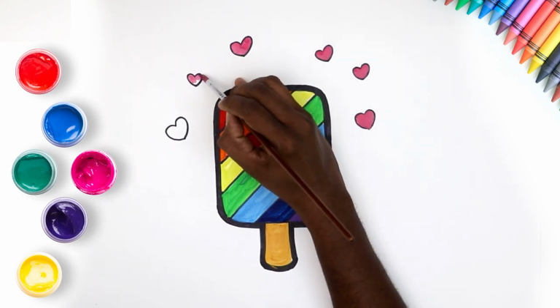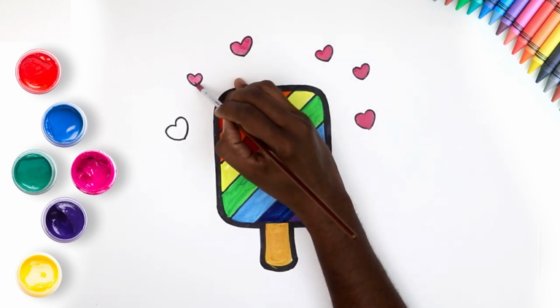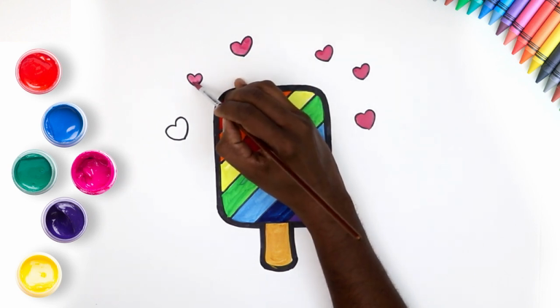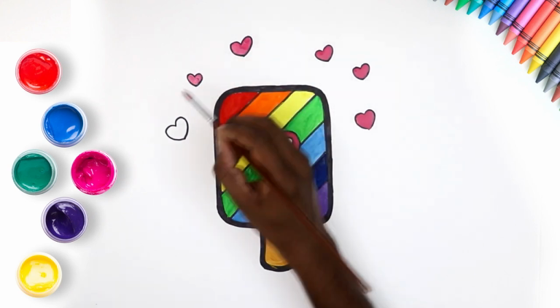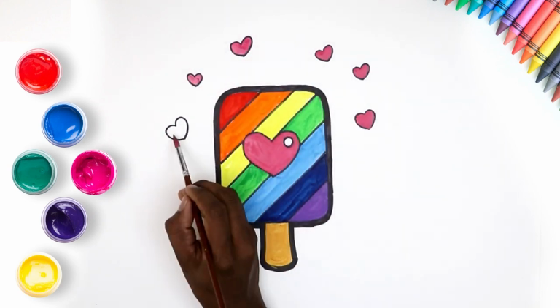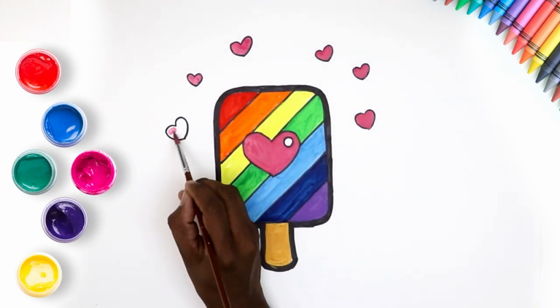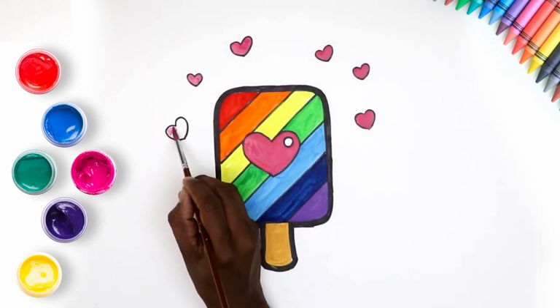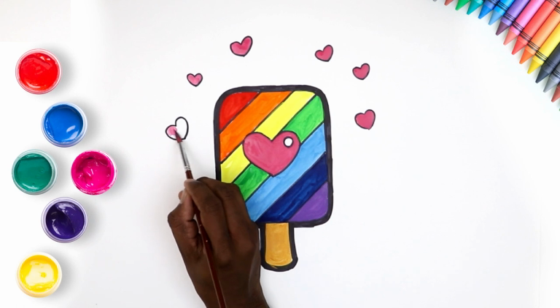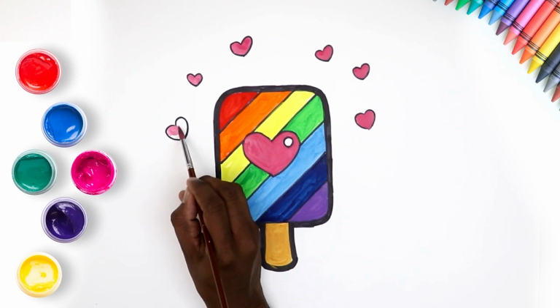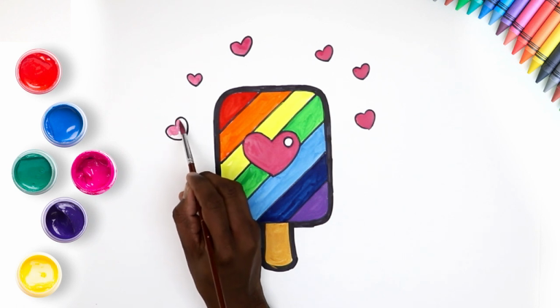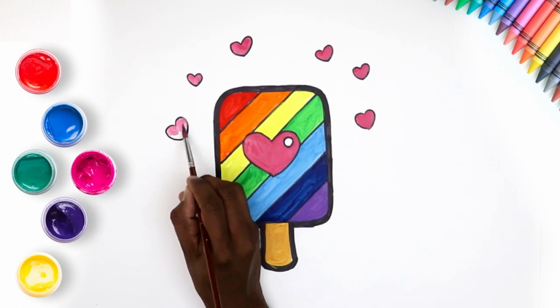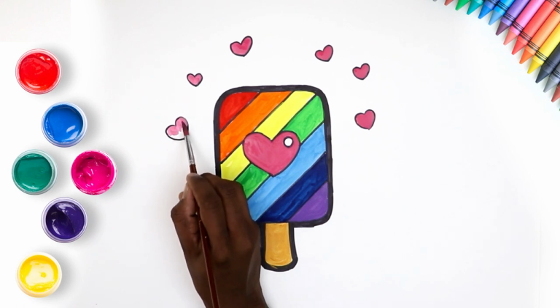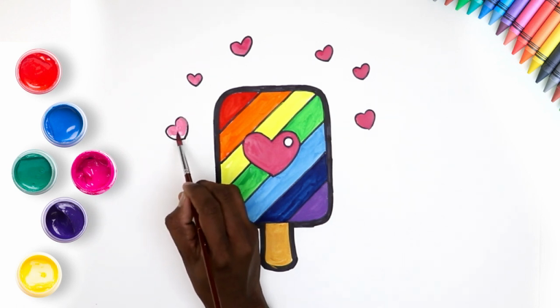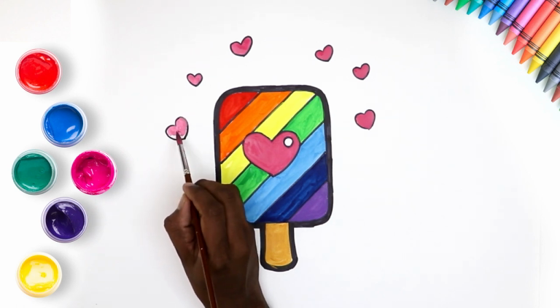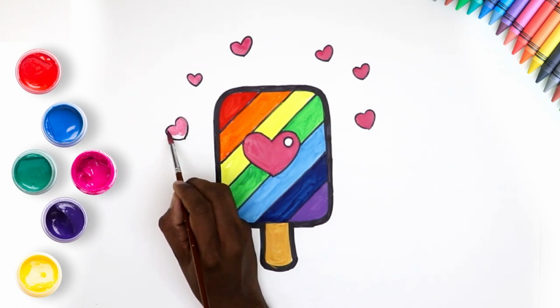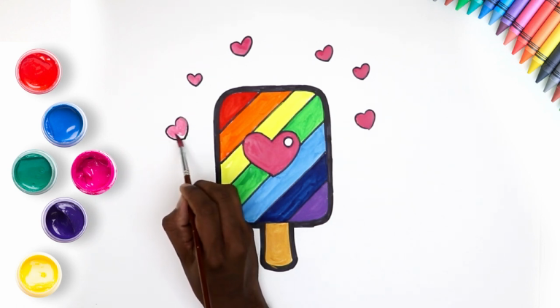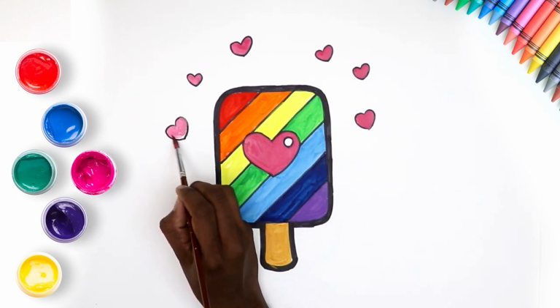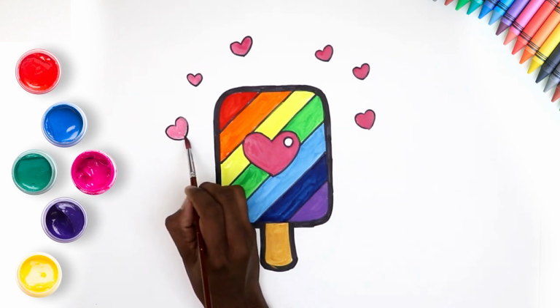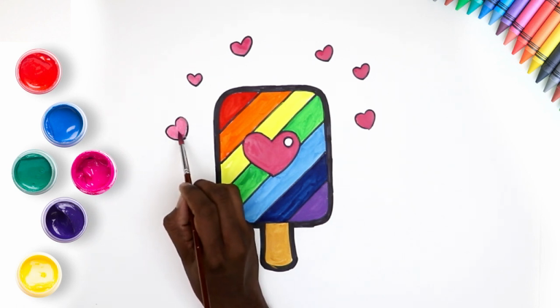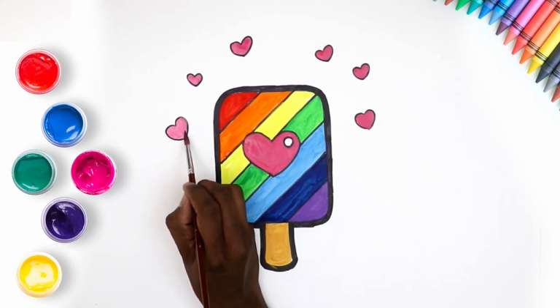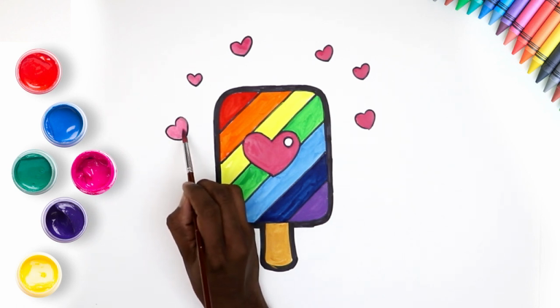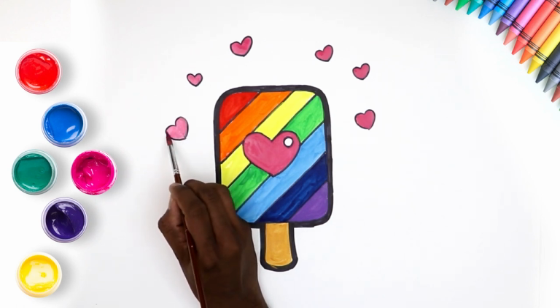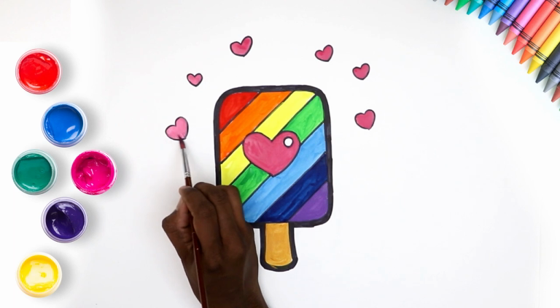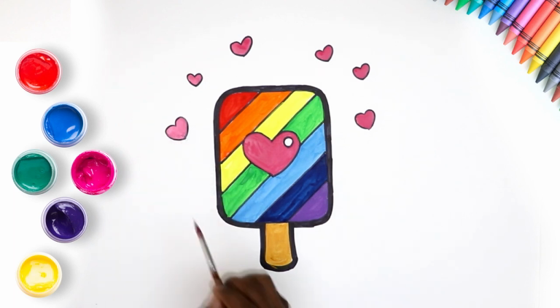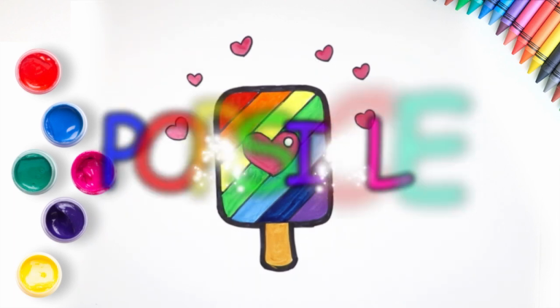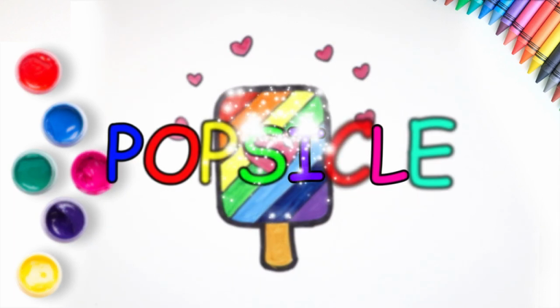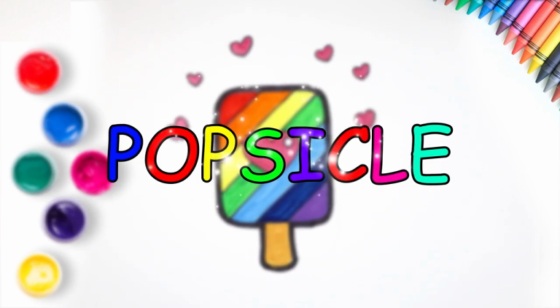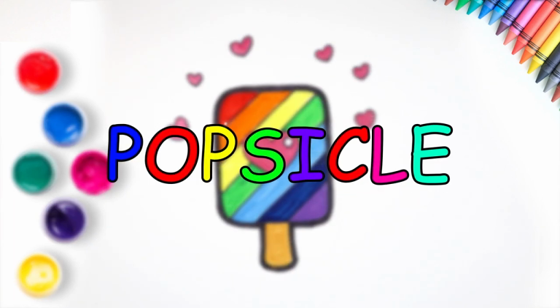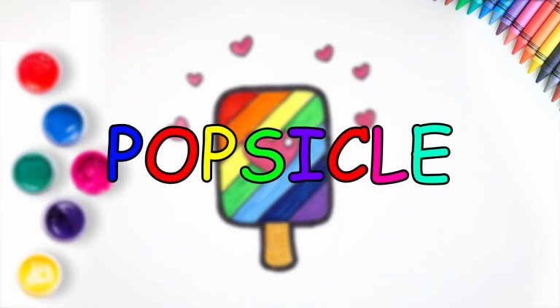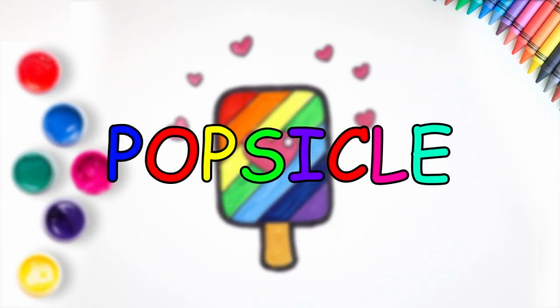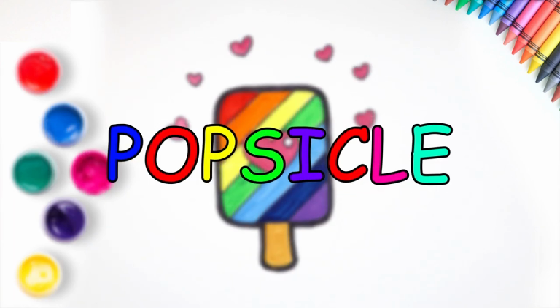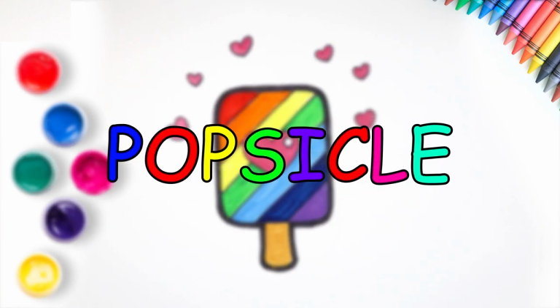Let's use the pink for the rest of the hearts too. We're almost done kids. Here it is - our popsicle. Yummy and refreshing too.